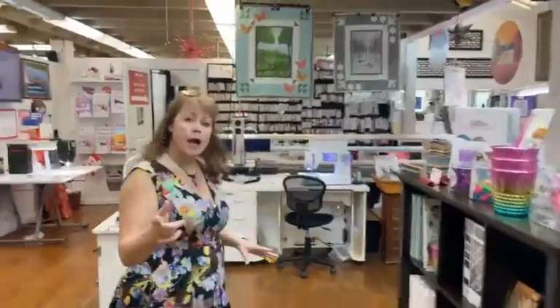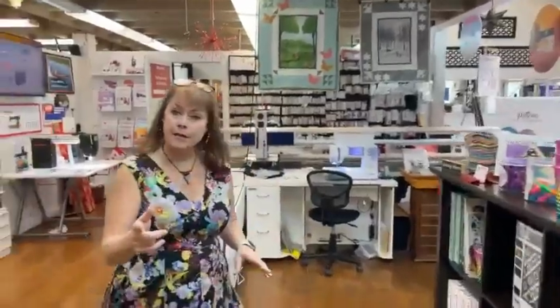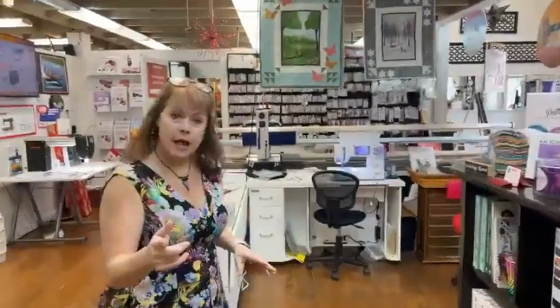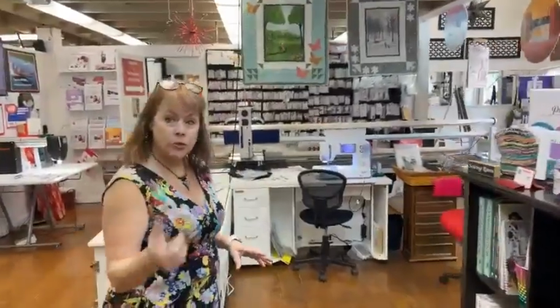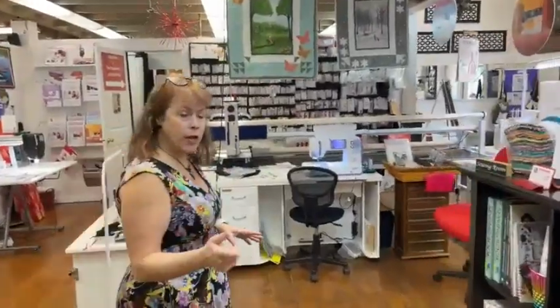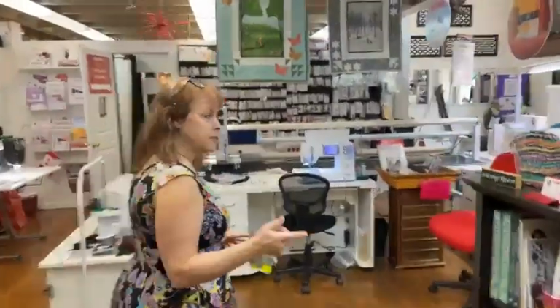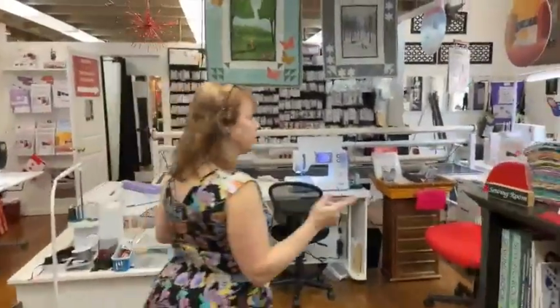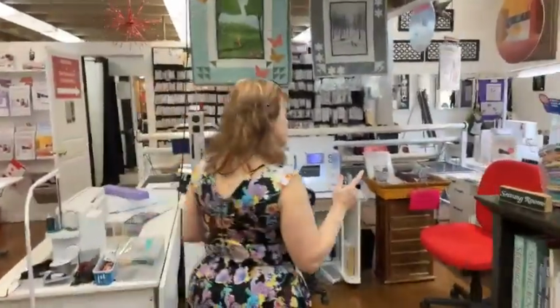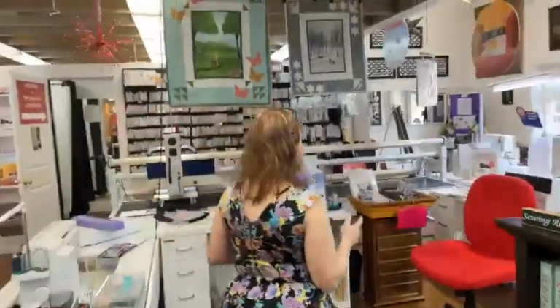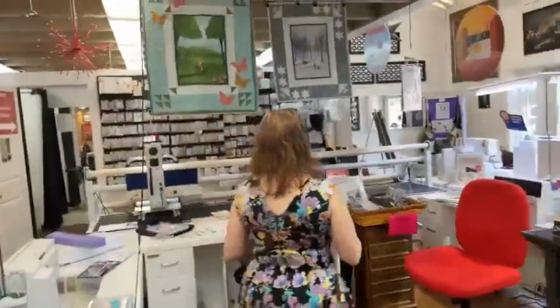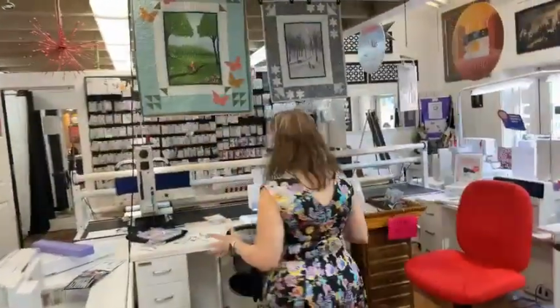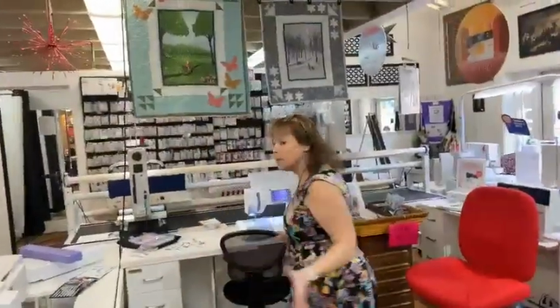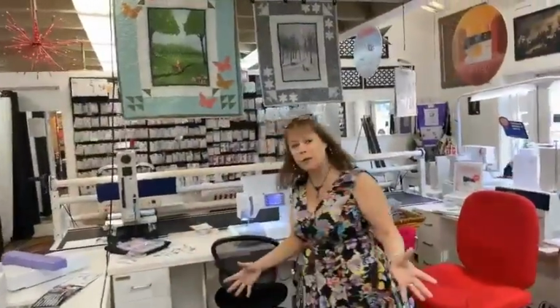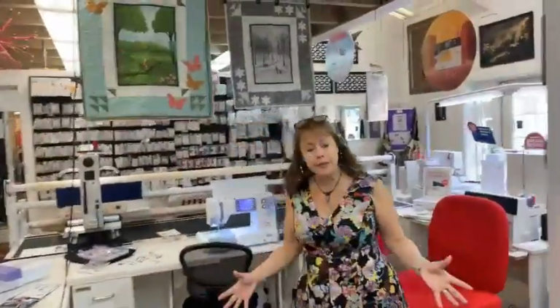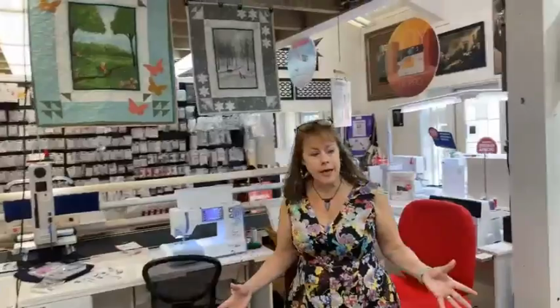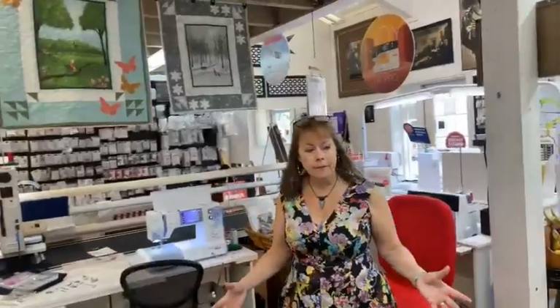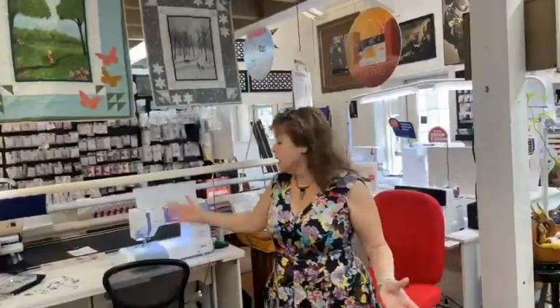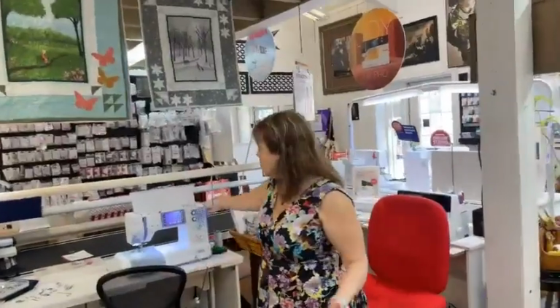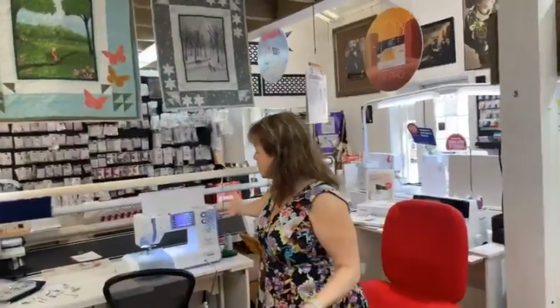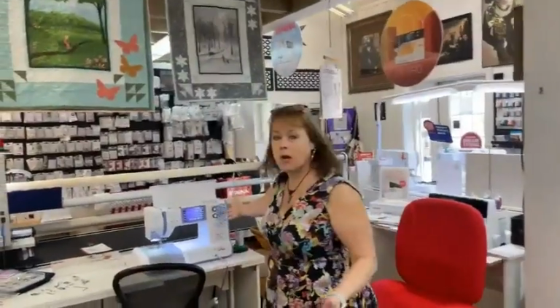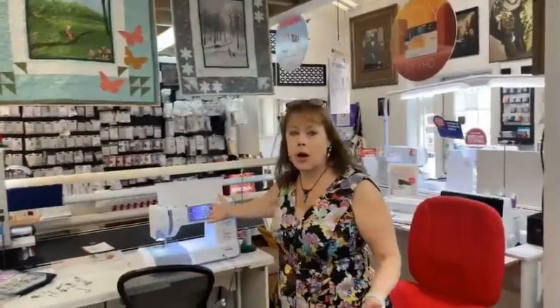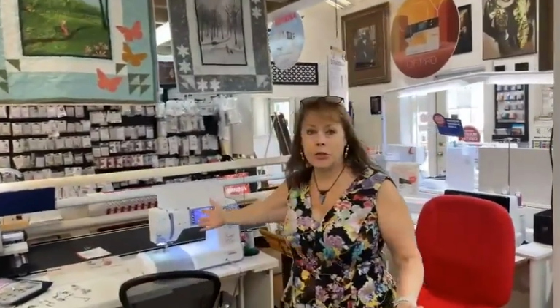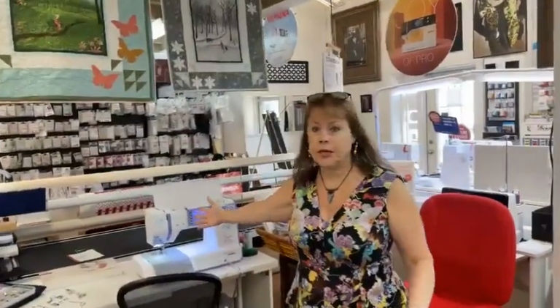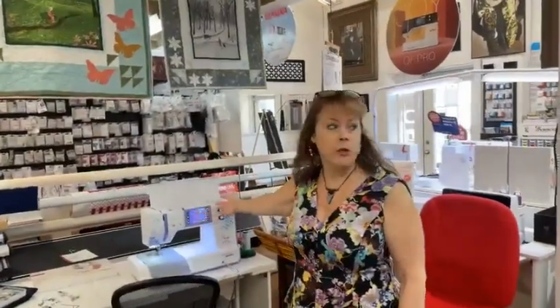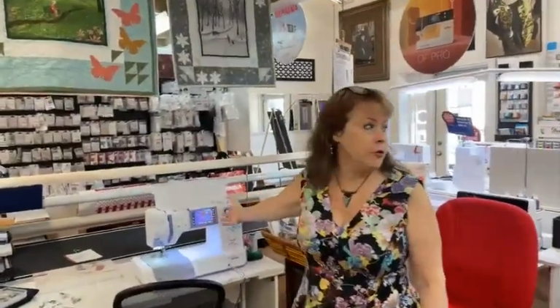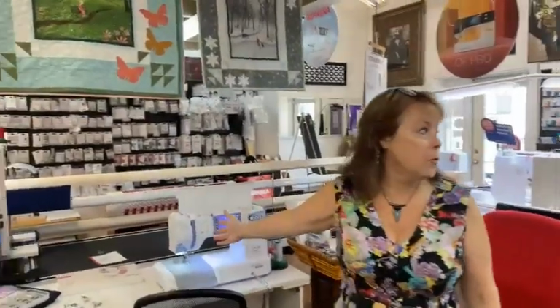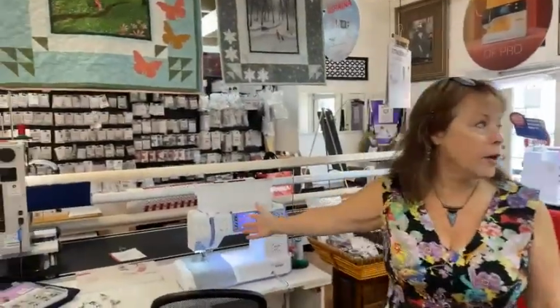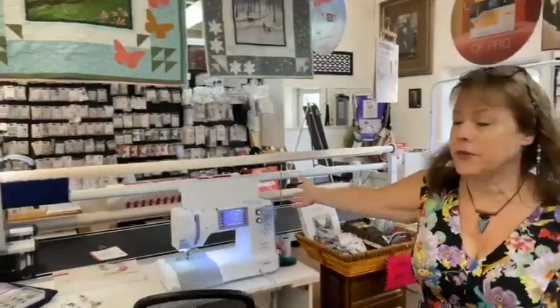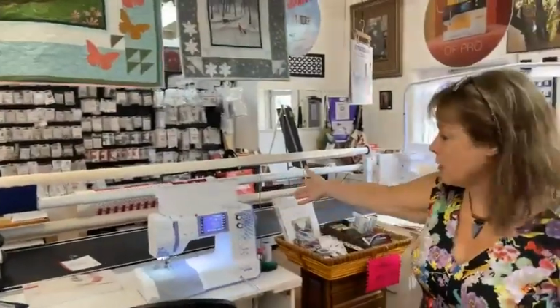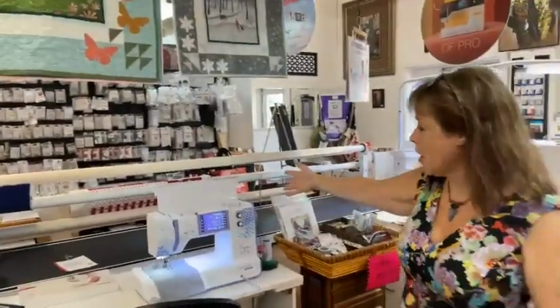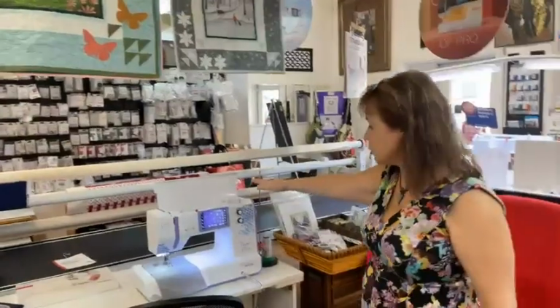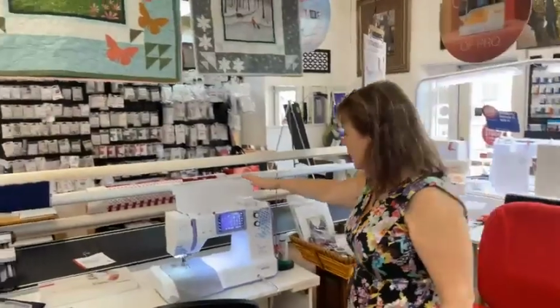I told you guys that we were going to talk about a couple of really important things today, and one is the Yaya Han machine — and I want you to be aware of the Yaya Han machine.